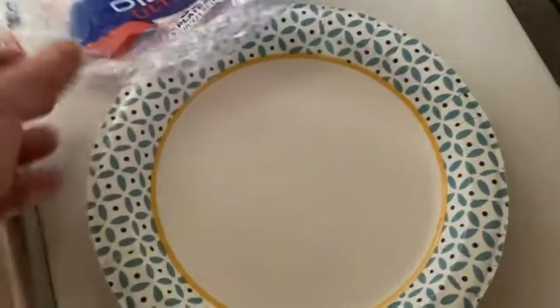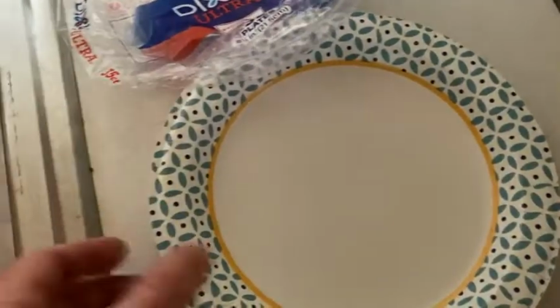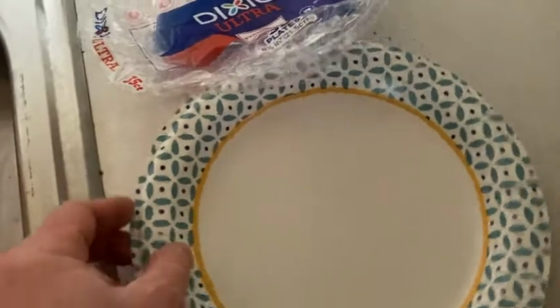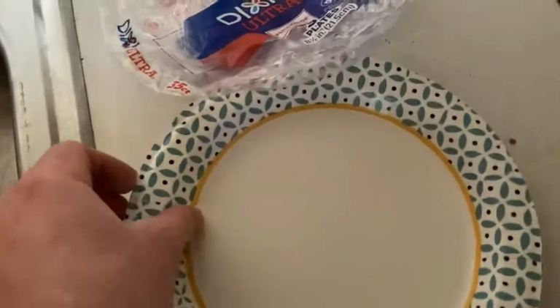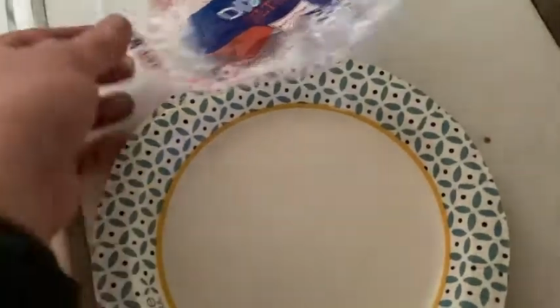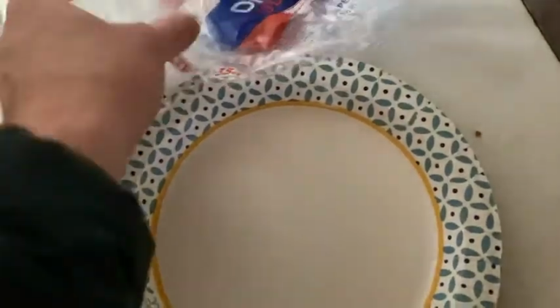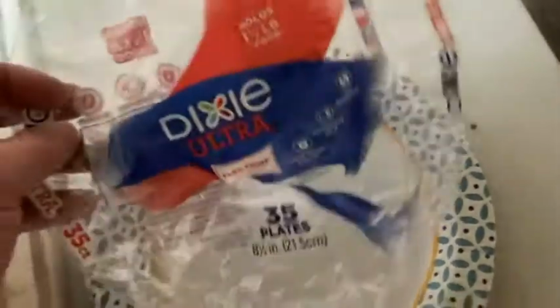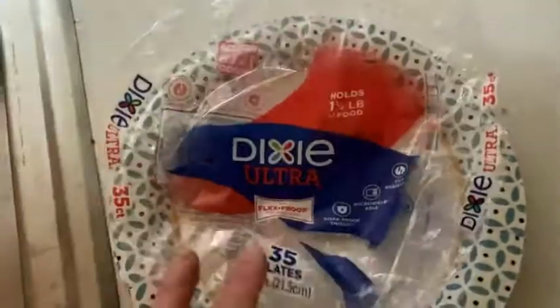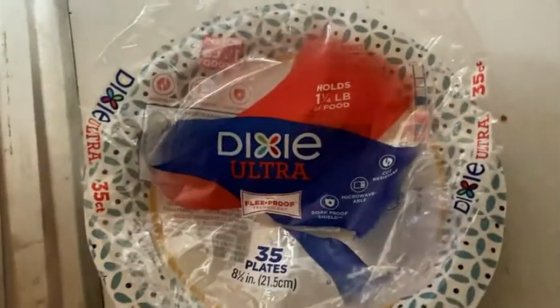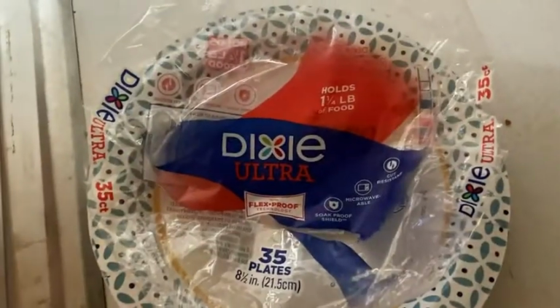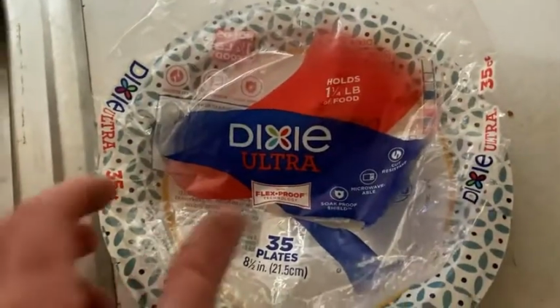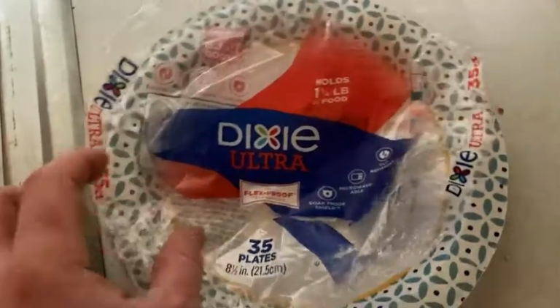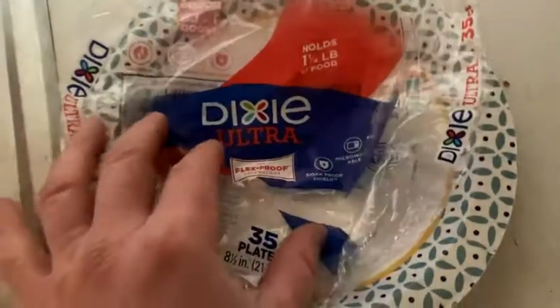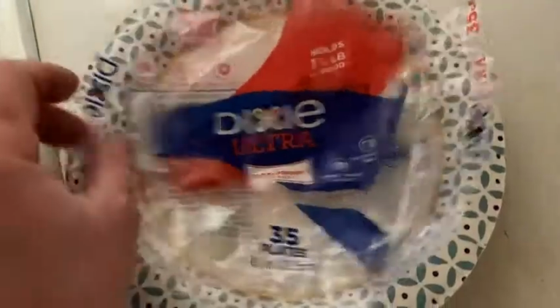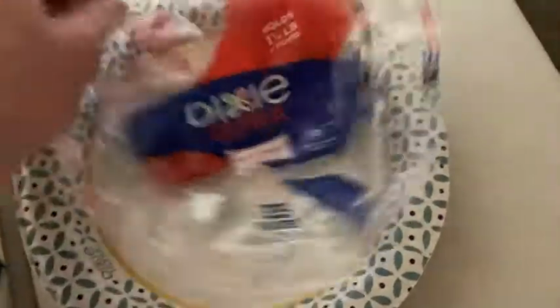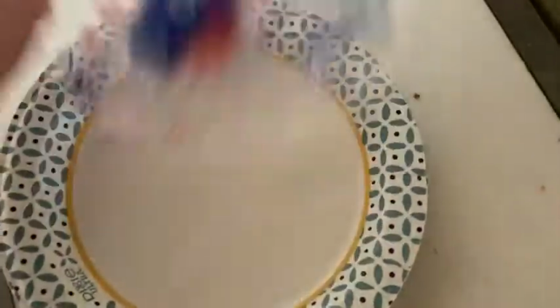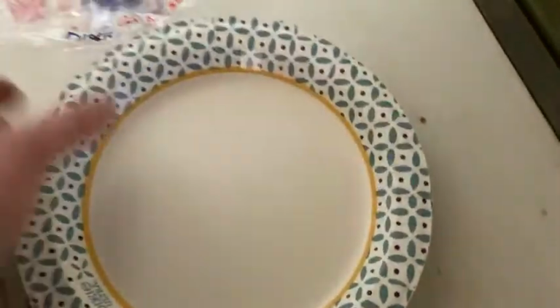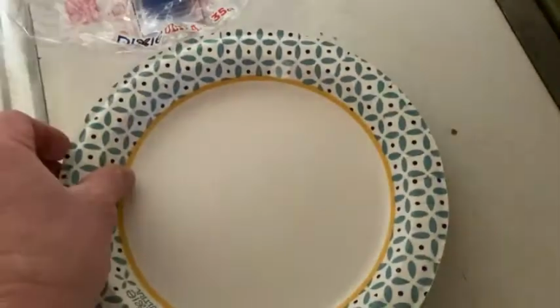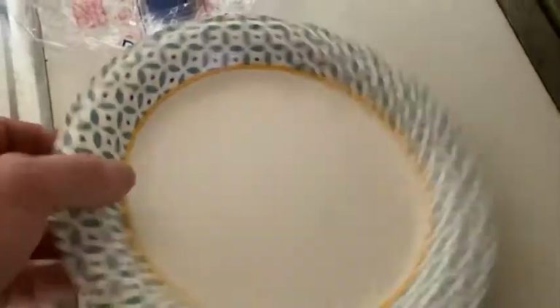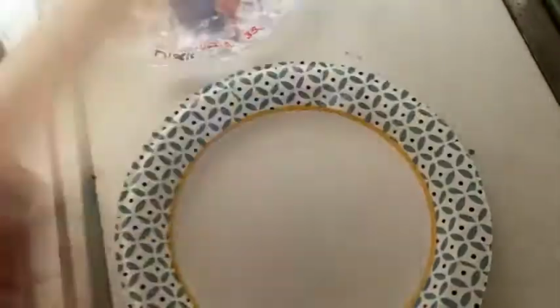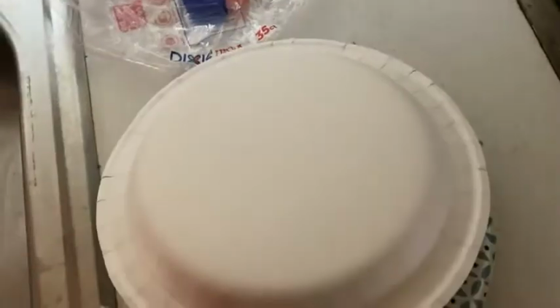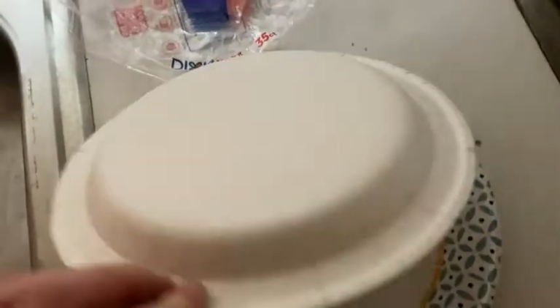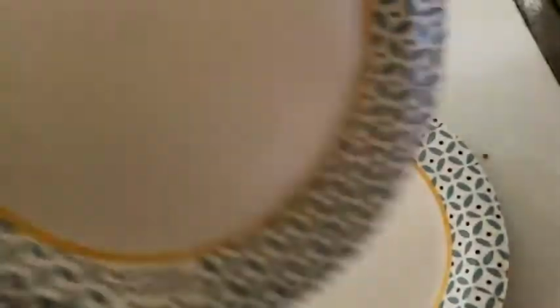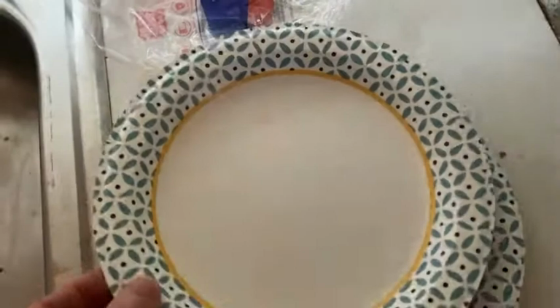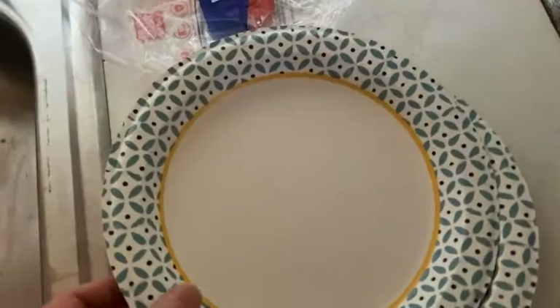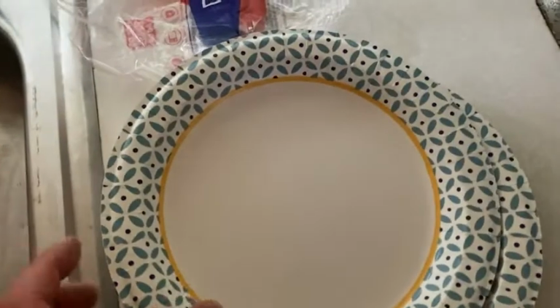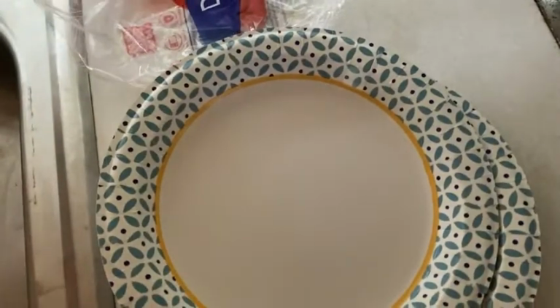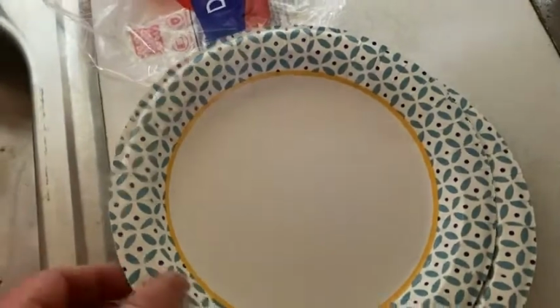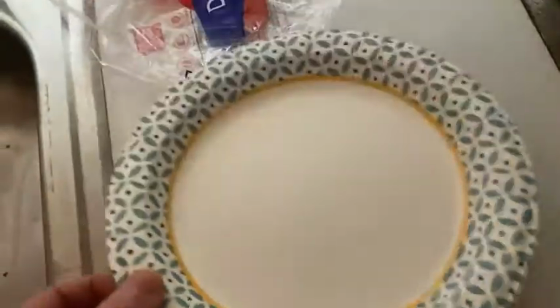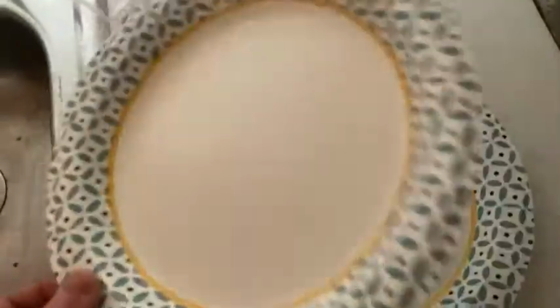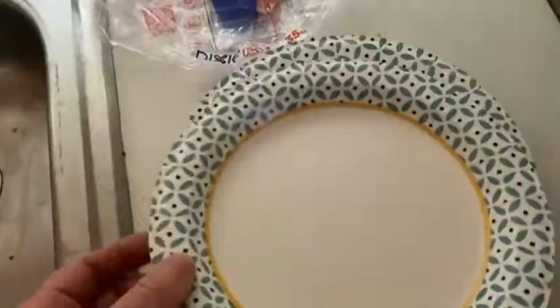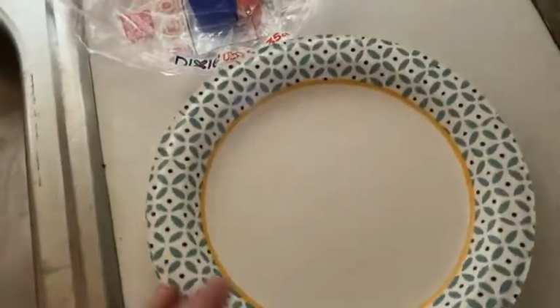It's nice to have paper plates because sometimes you don't want to have to do dishes. If you have paper plates, you don't have to do dishes — you can just use them and throw them away. I suppose you could reuse these, but I've never done that. I just use one and then toss it.